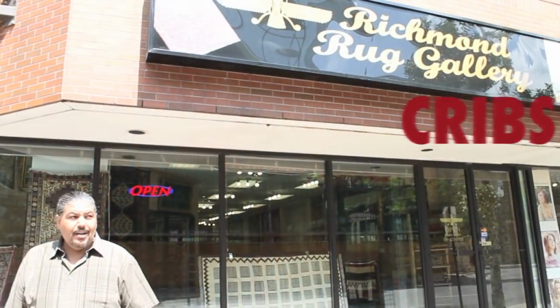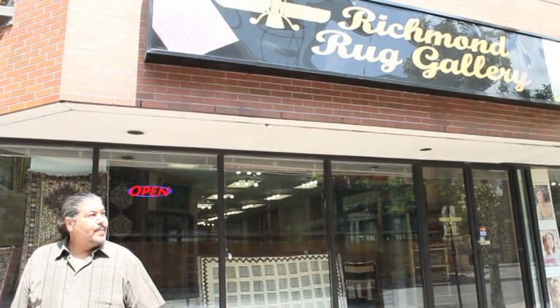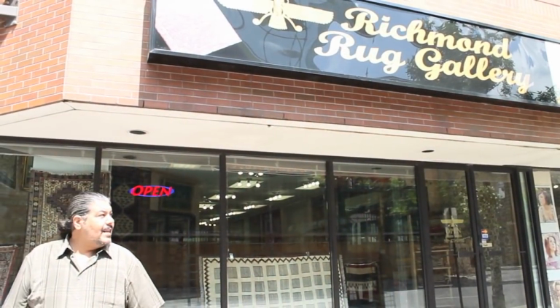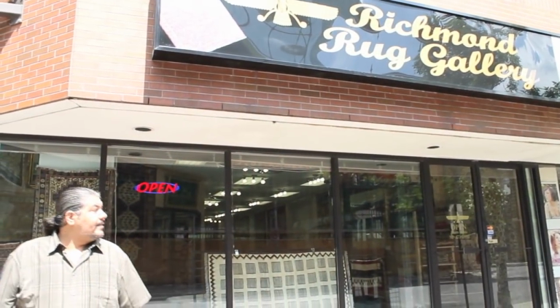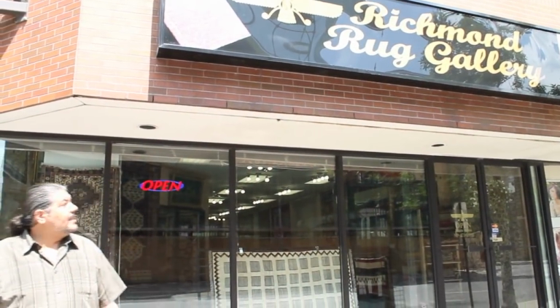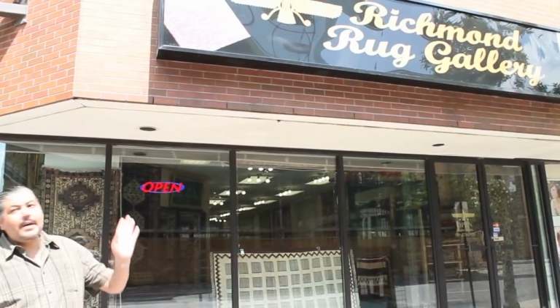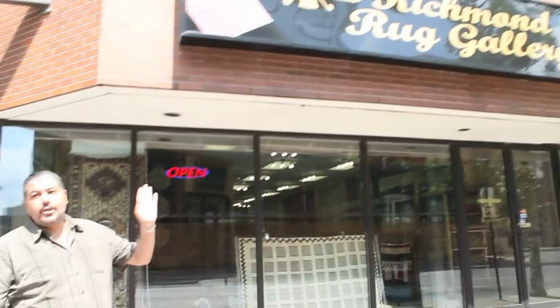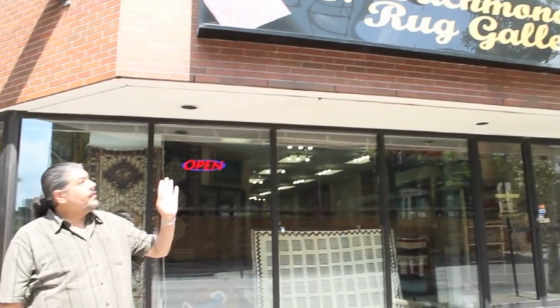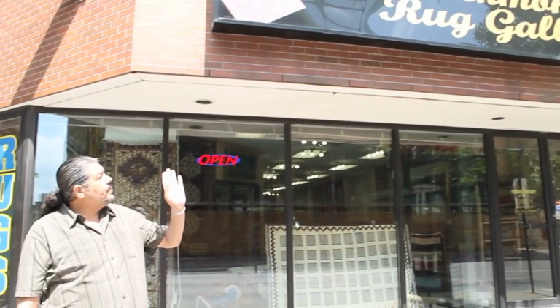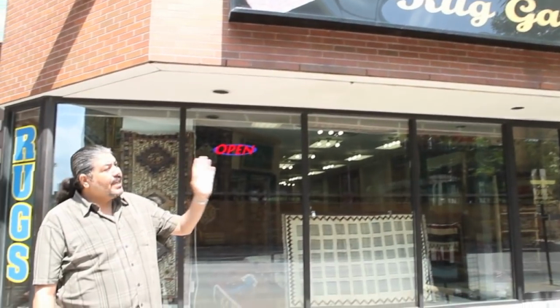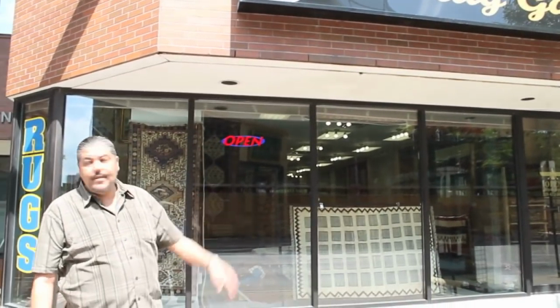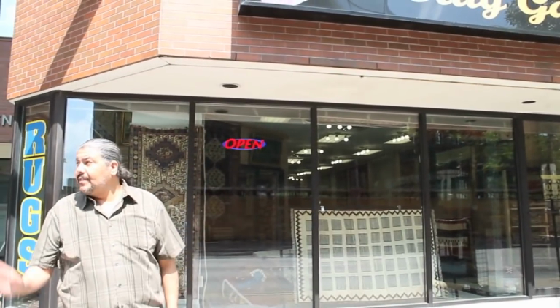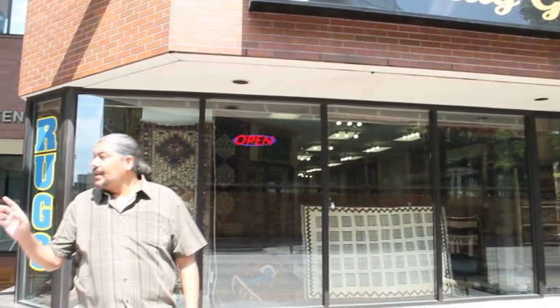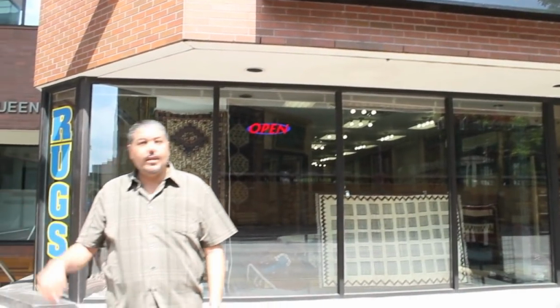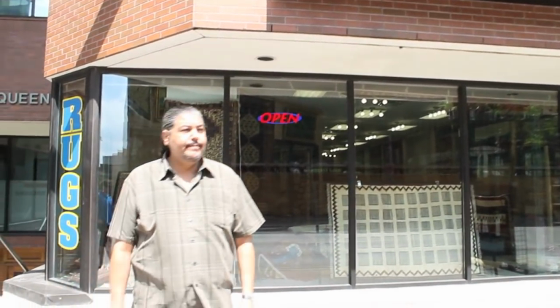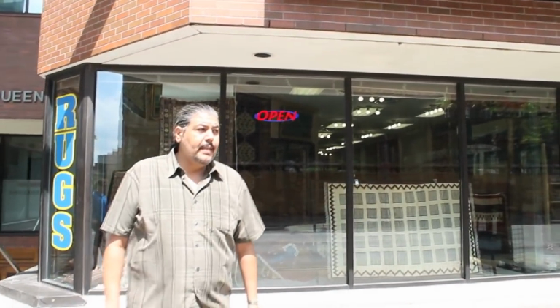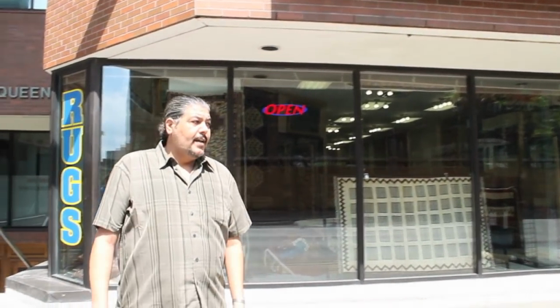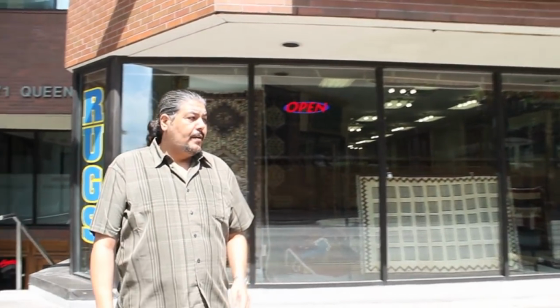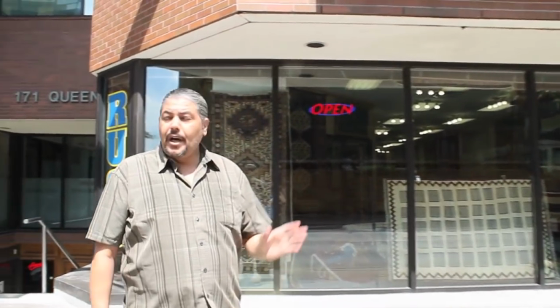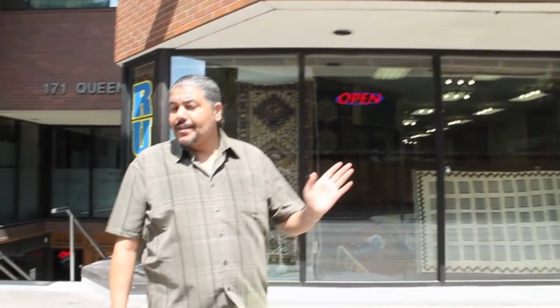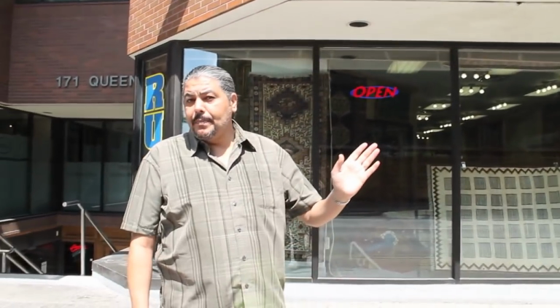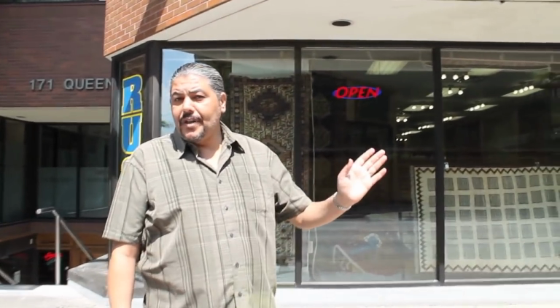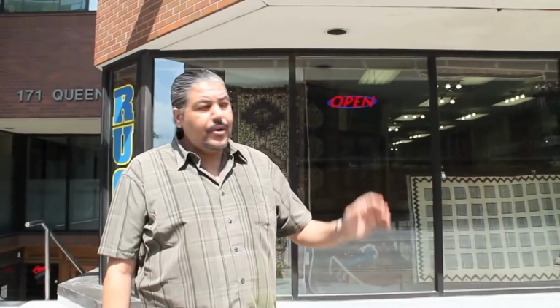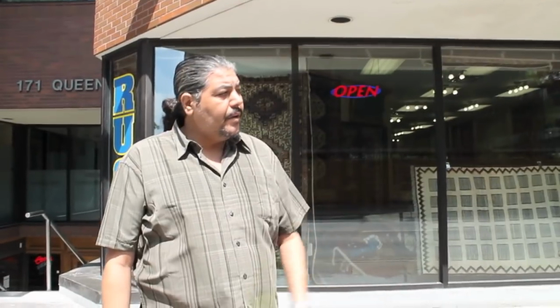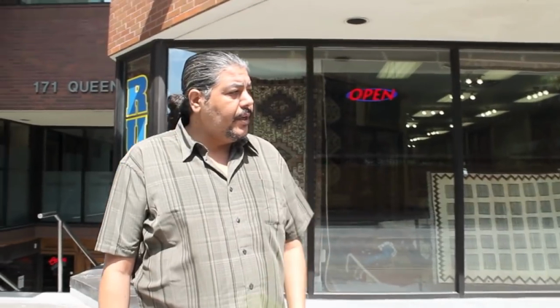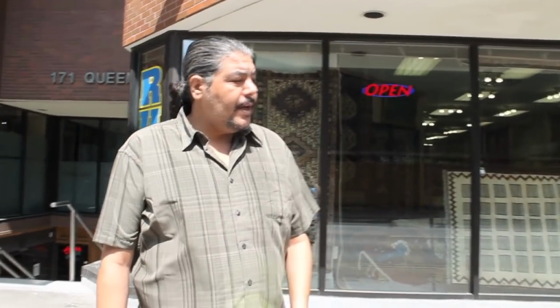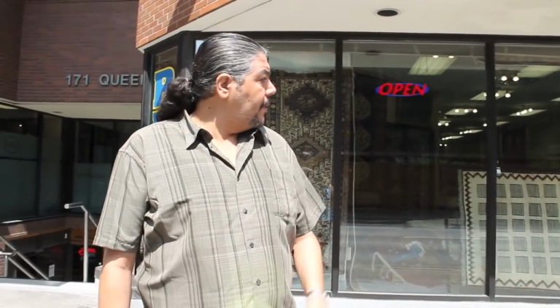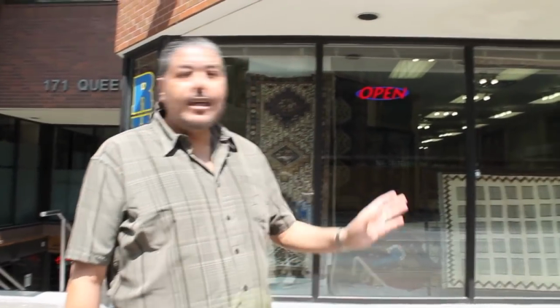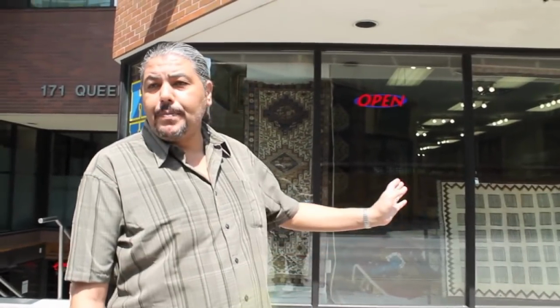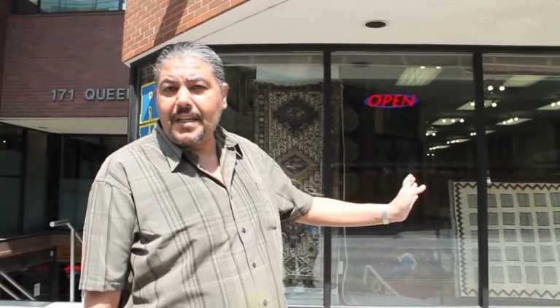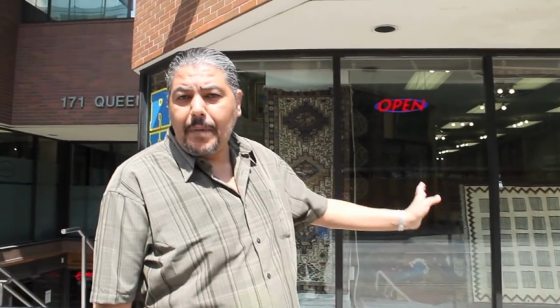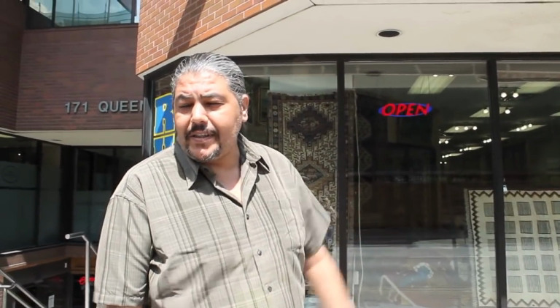Hello everyone, this is my store — a rich food rack gallery in downtown London. We are just selling Persian and Oriental rugs, and I am going to introduce myself and my business.